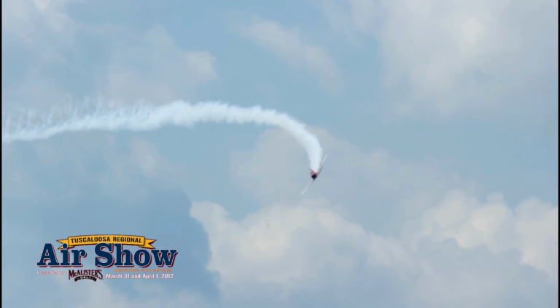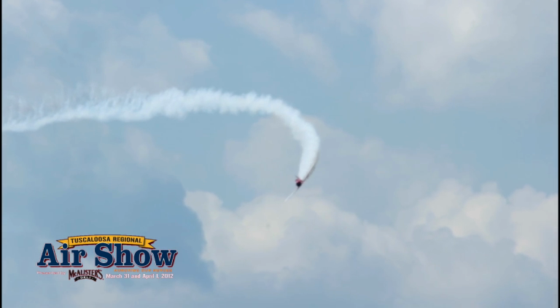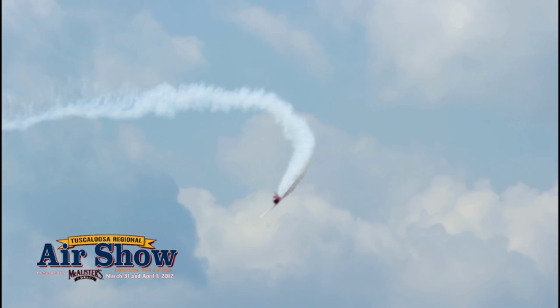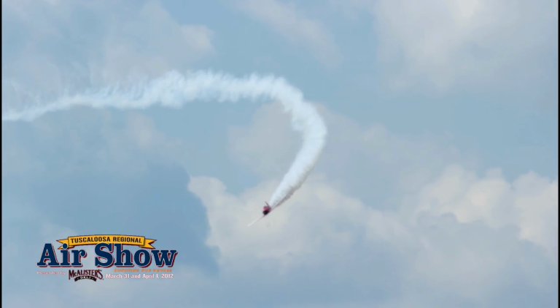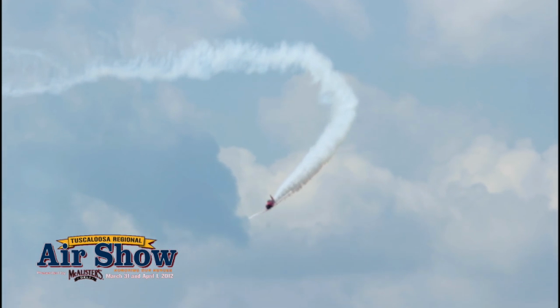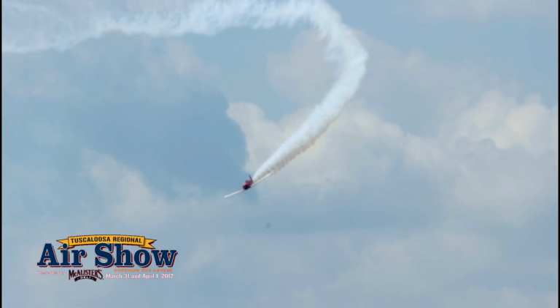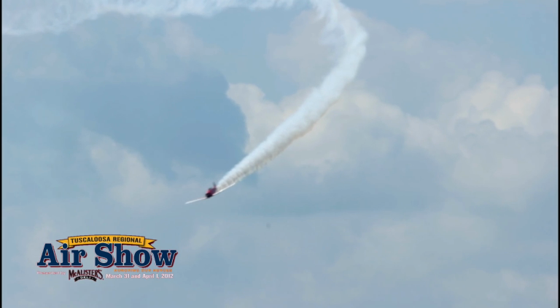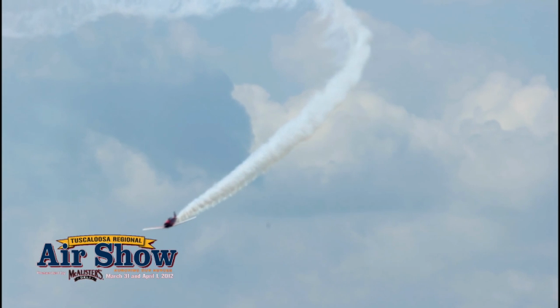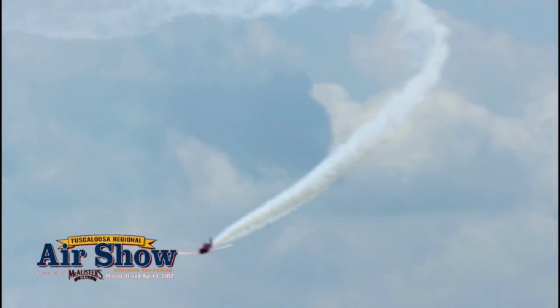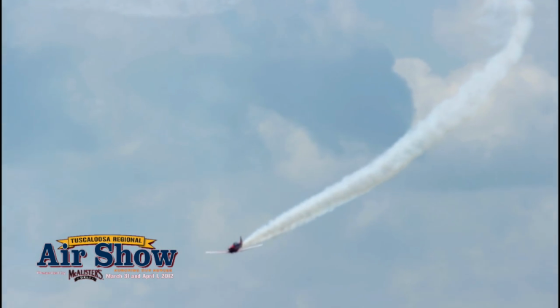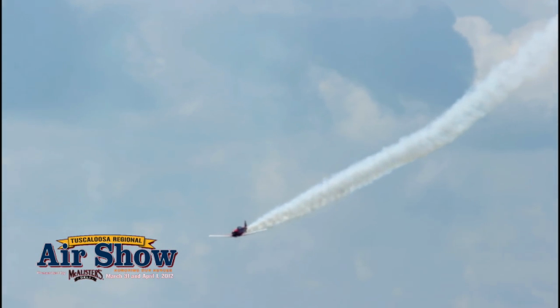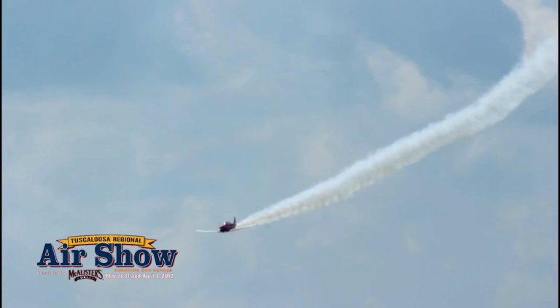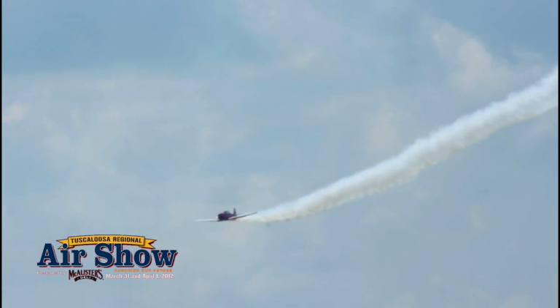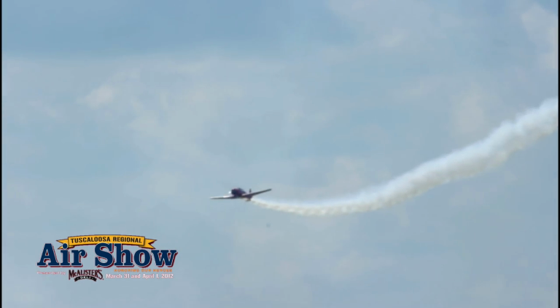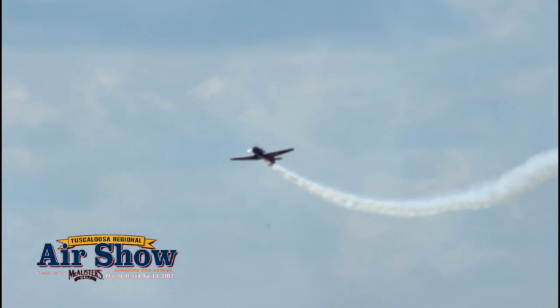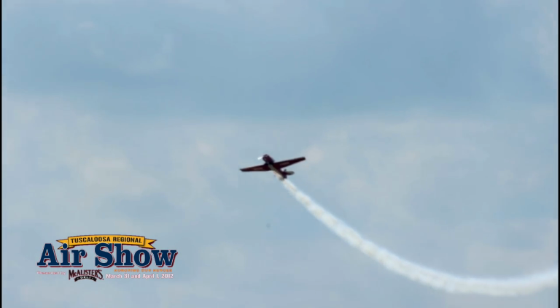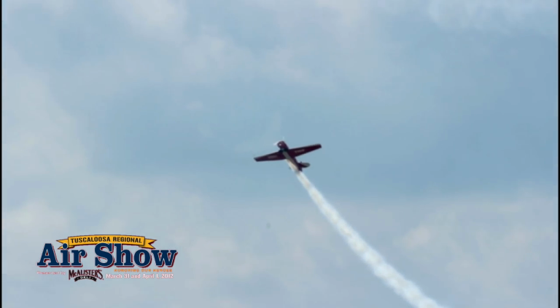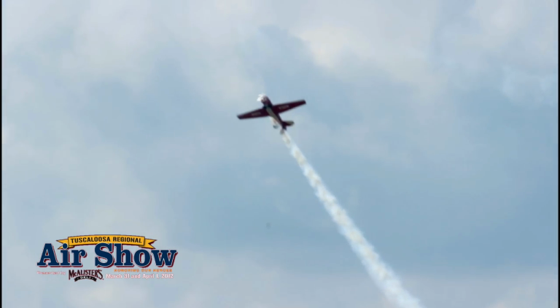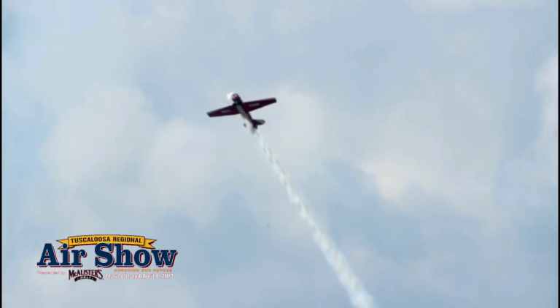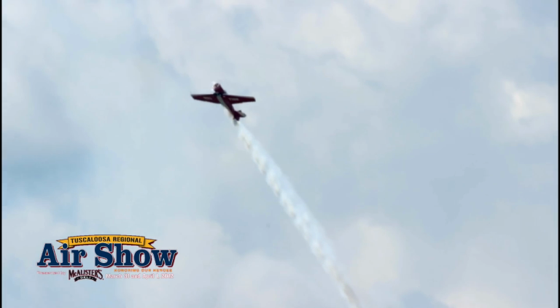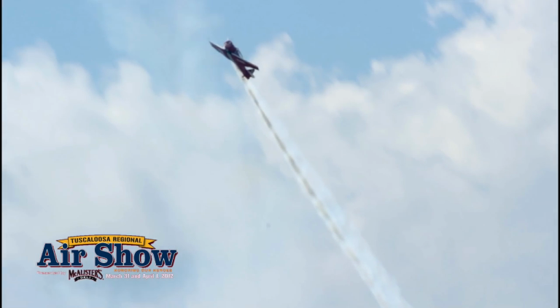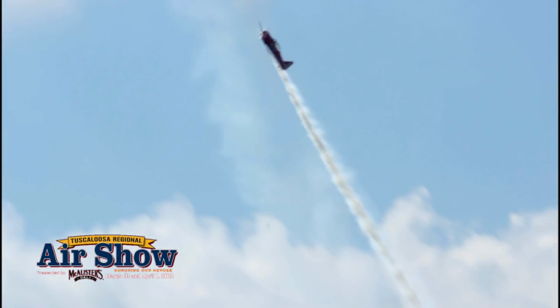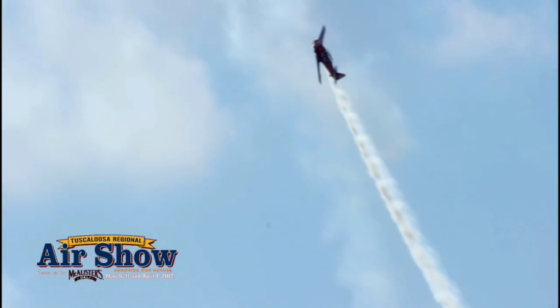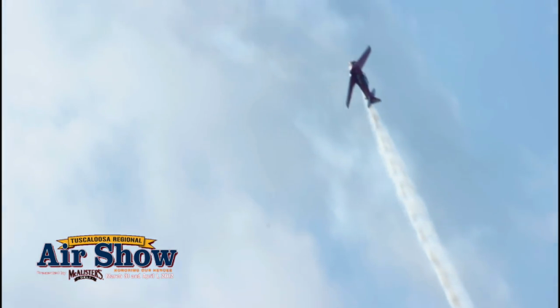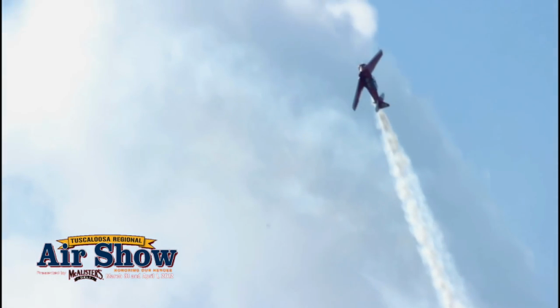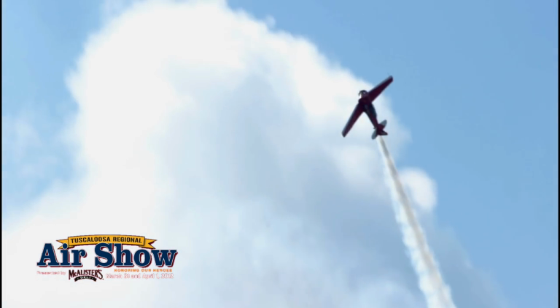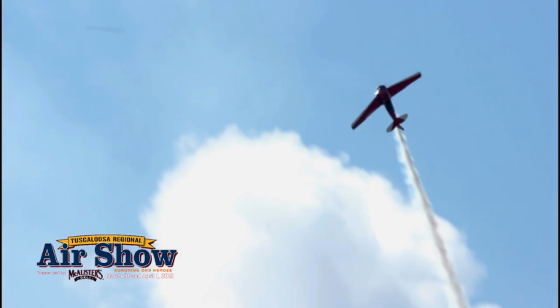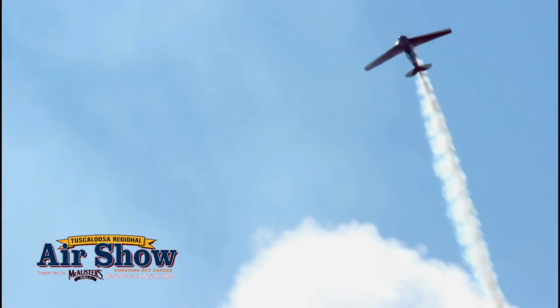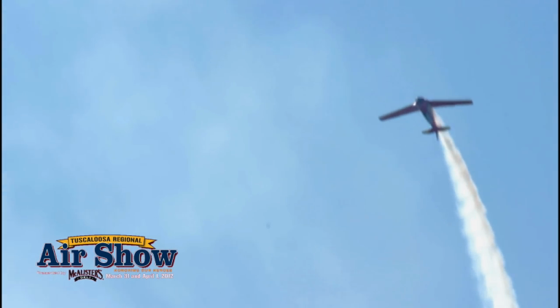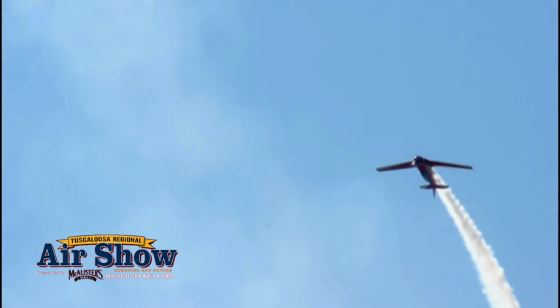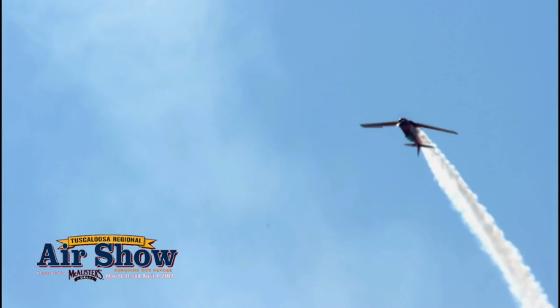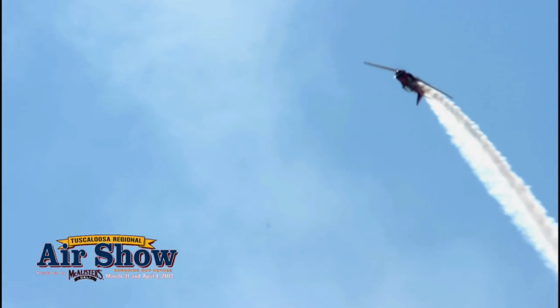Watch now as Gordo brings the Big Red from your right. Again, this aircraft is a World War II trainer — not a high-performance aerobatic aircraft — as he kicks into a four-point roll.